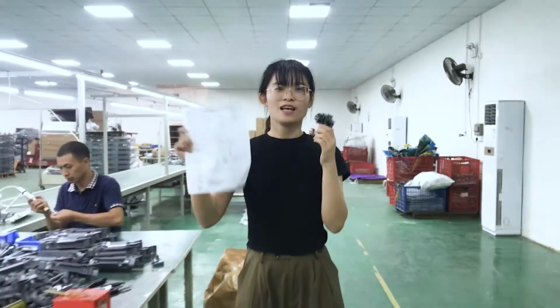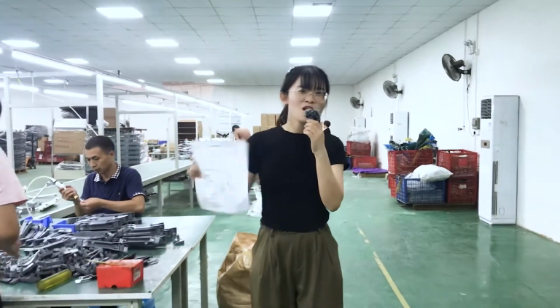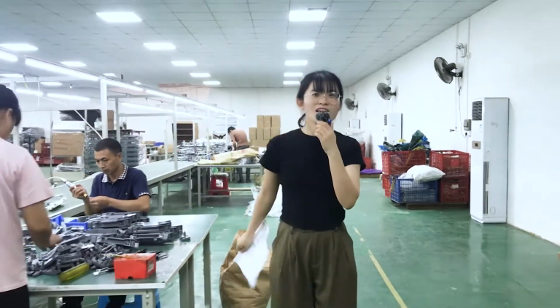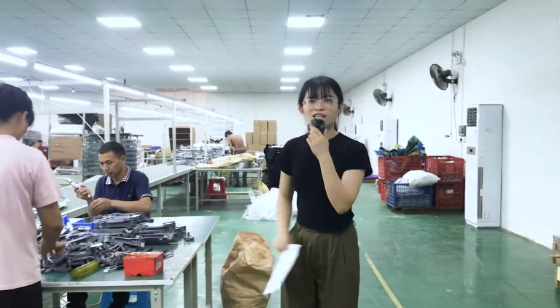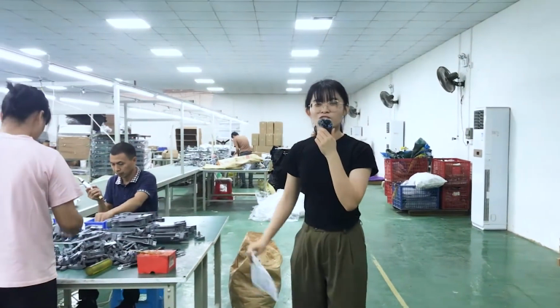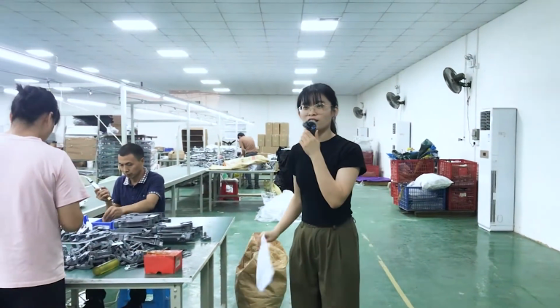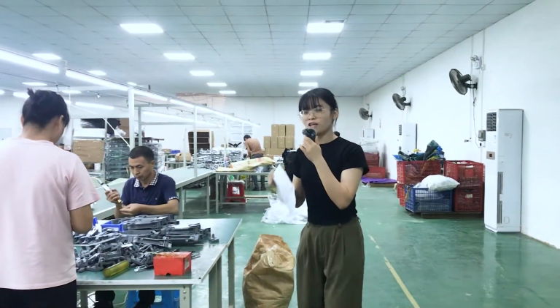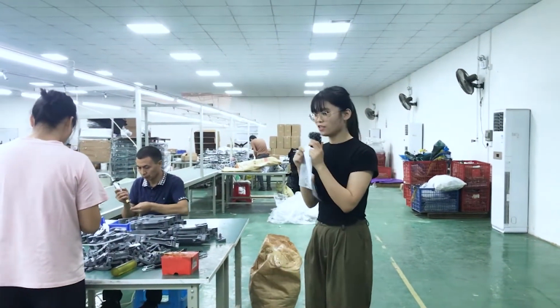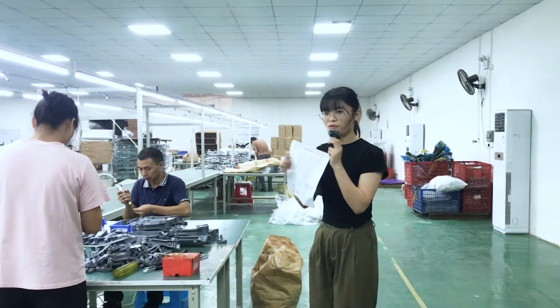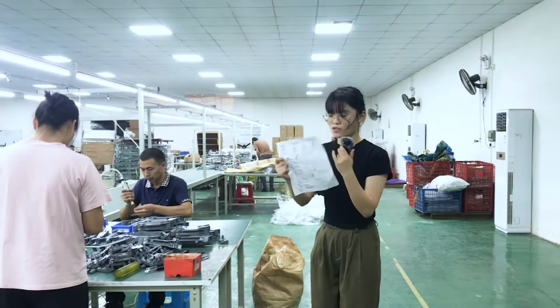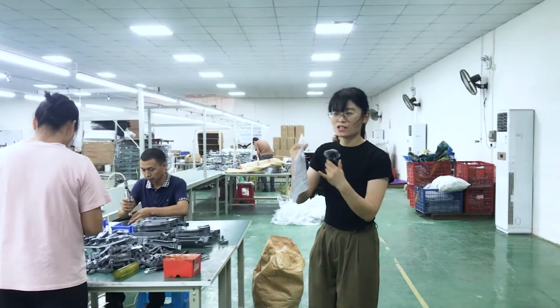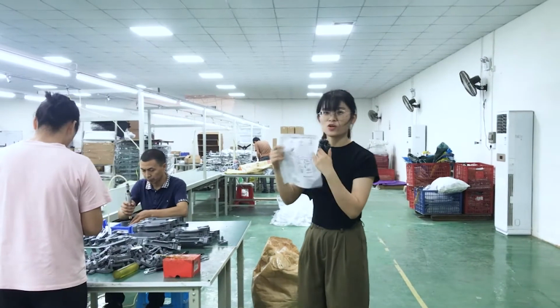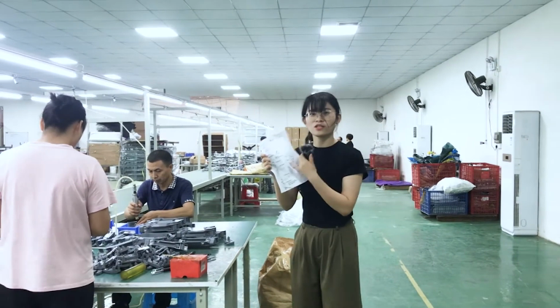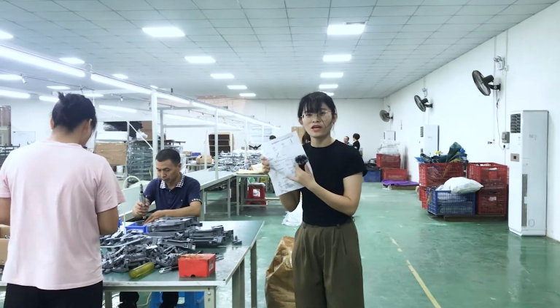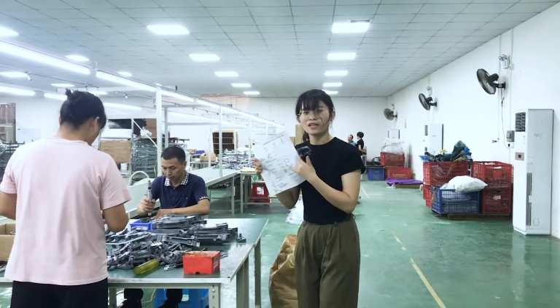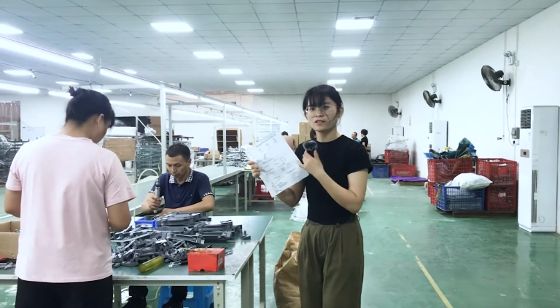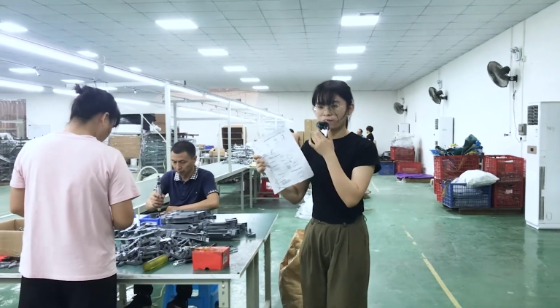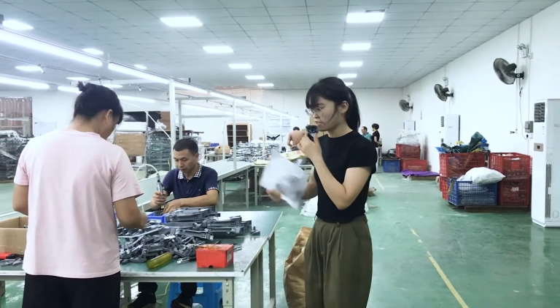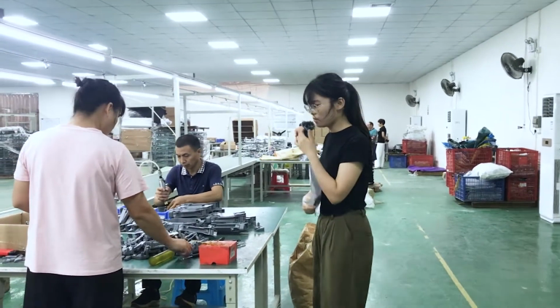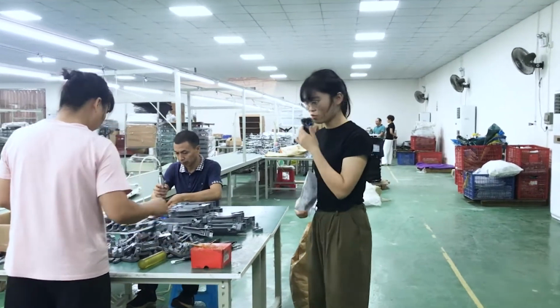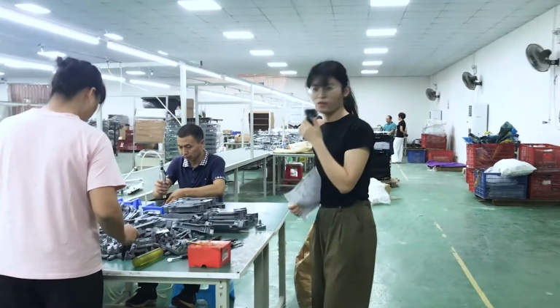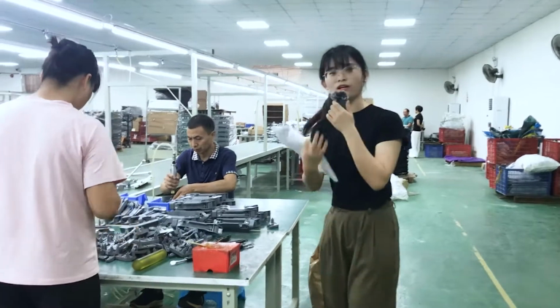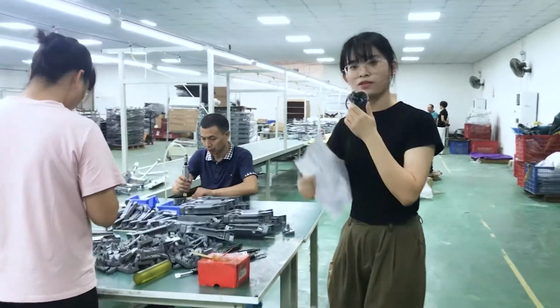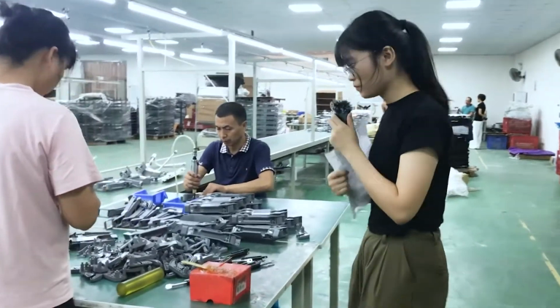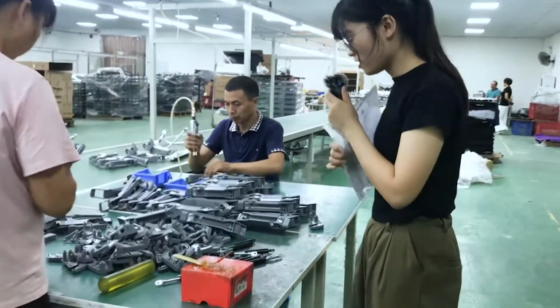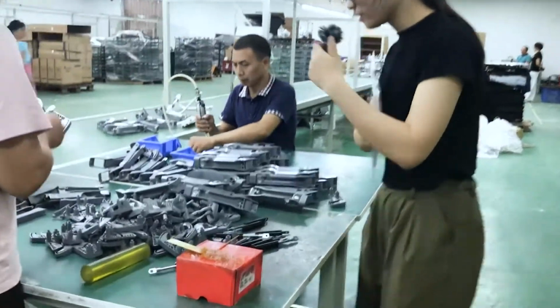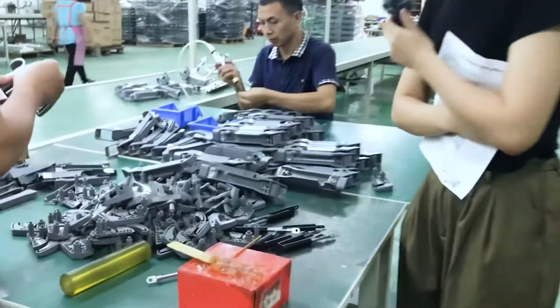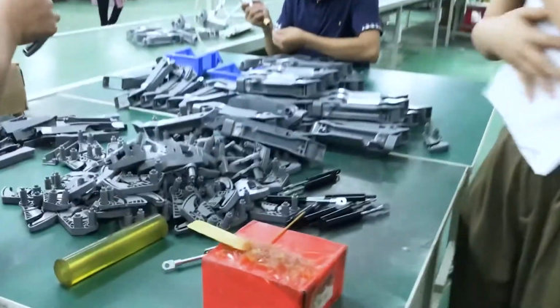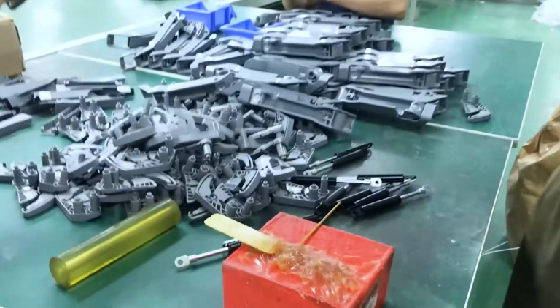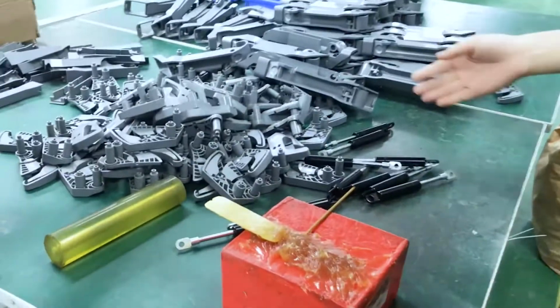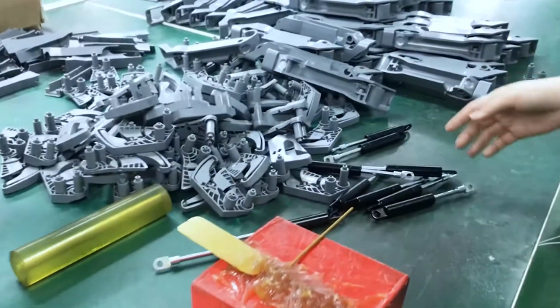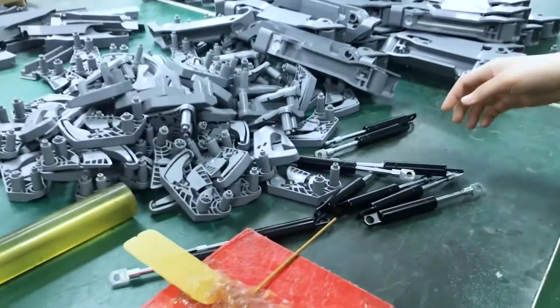Hello friends, here is Jayla, and for our install and packing parts, let me show you. Here is our soft-closing accessories.